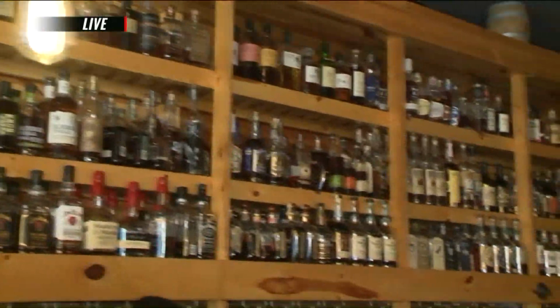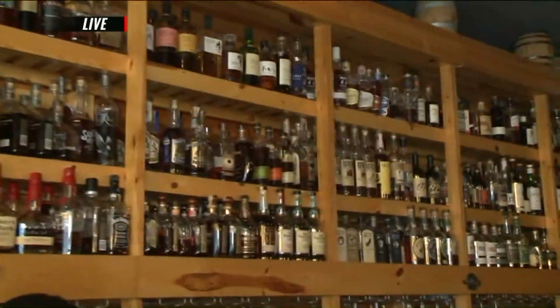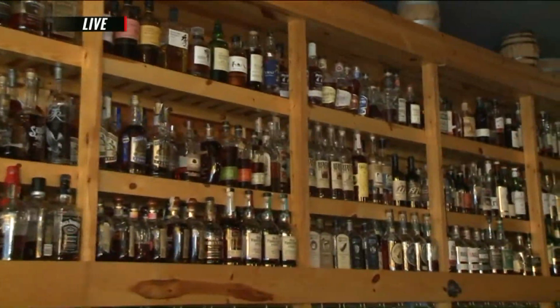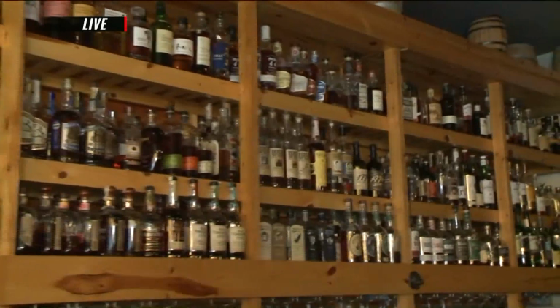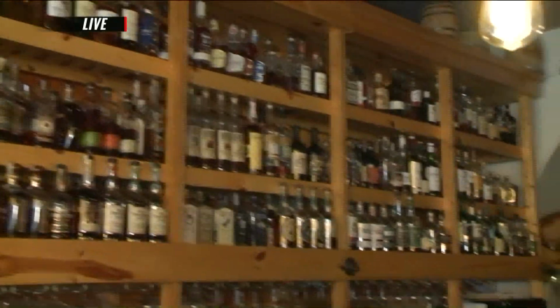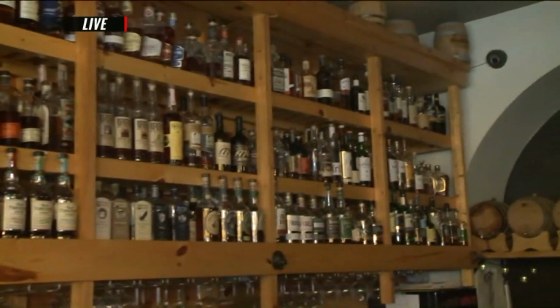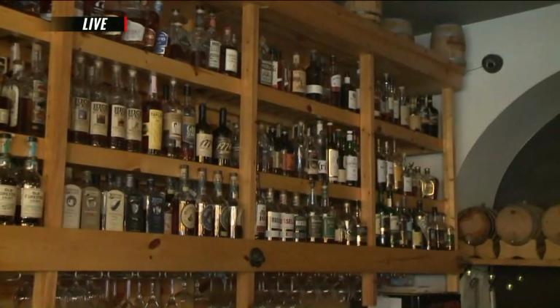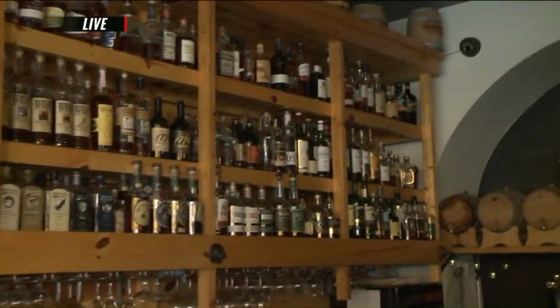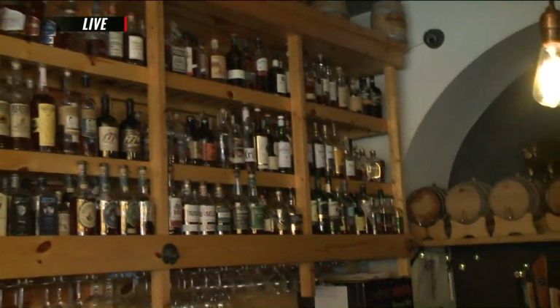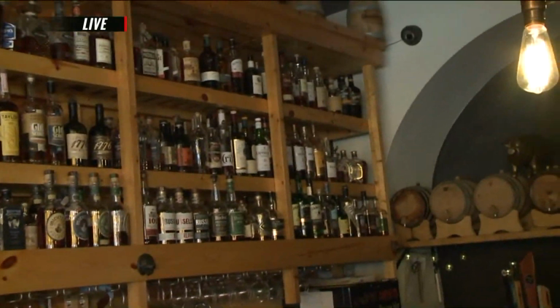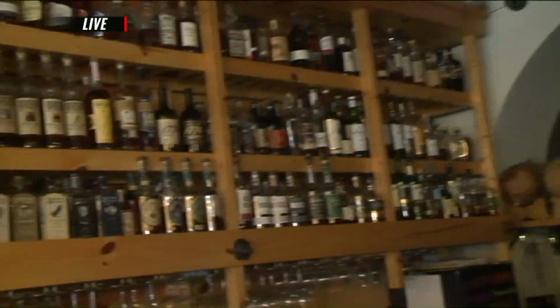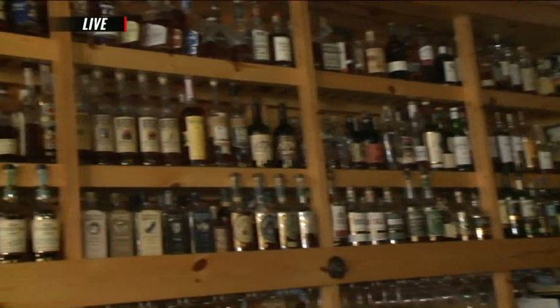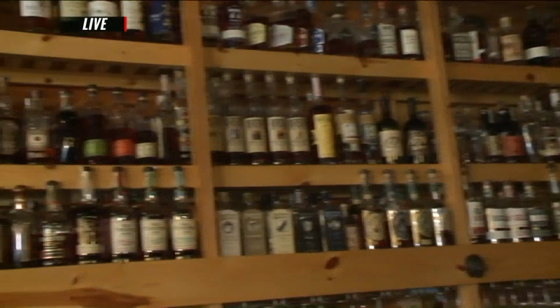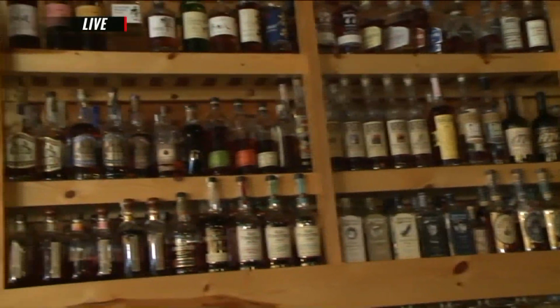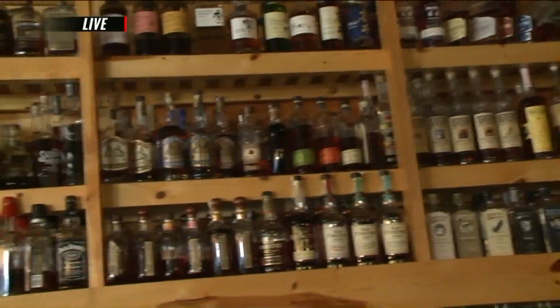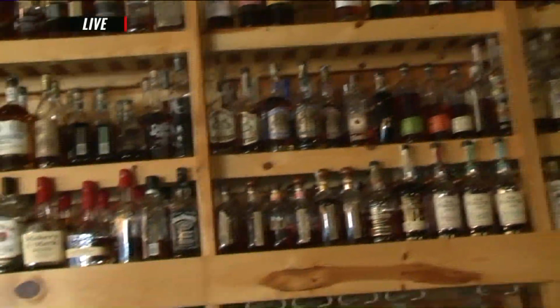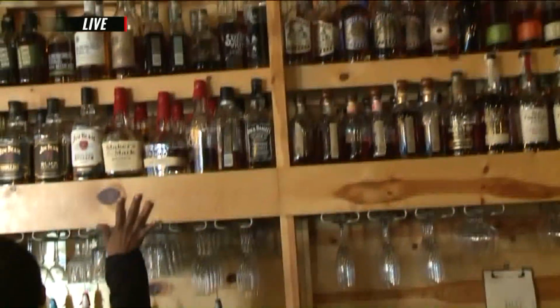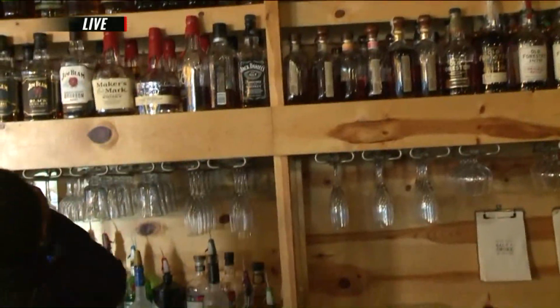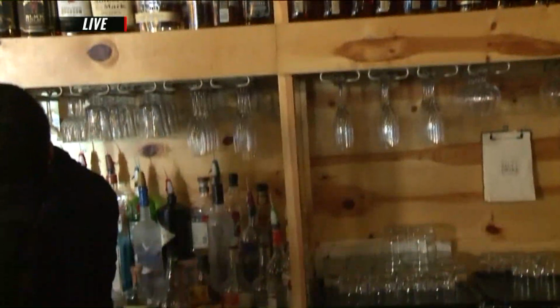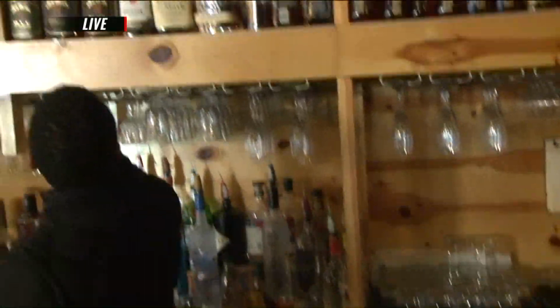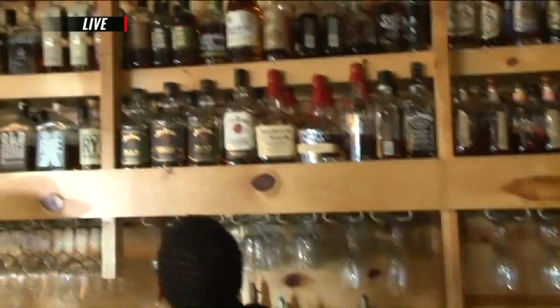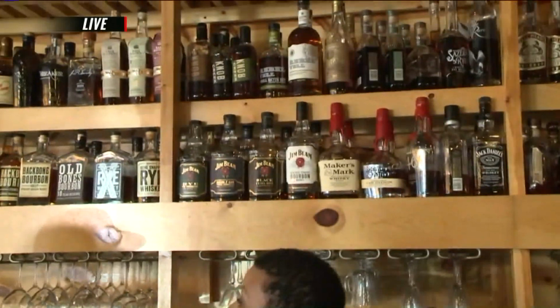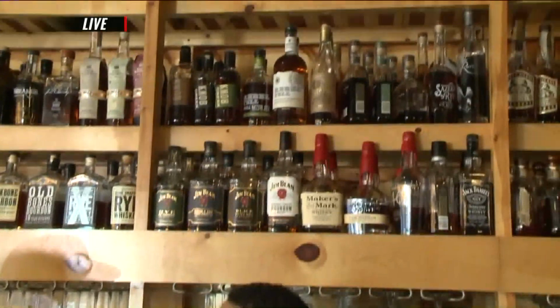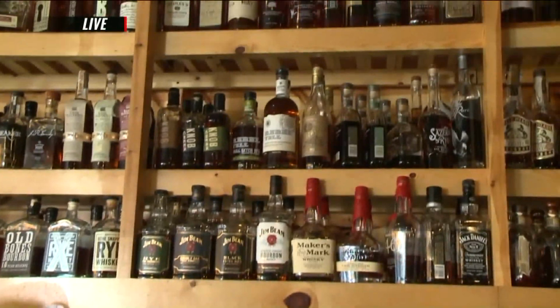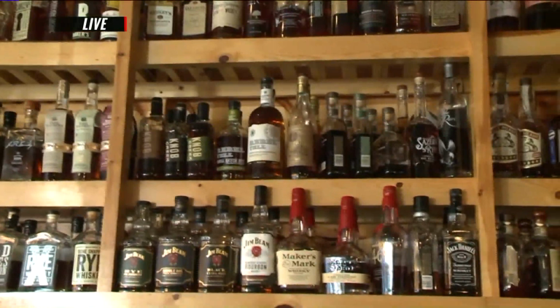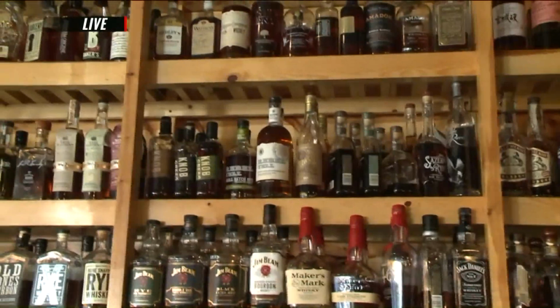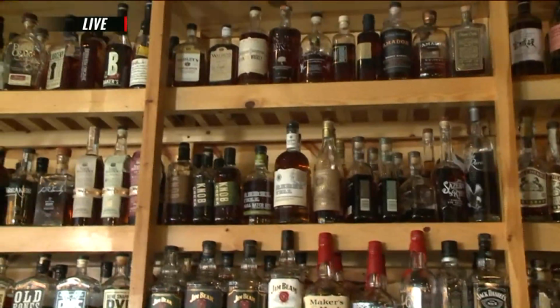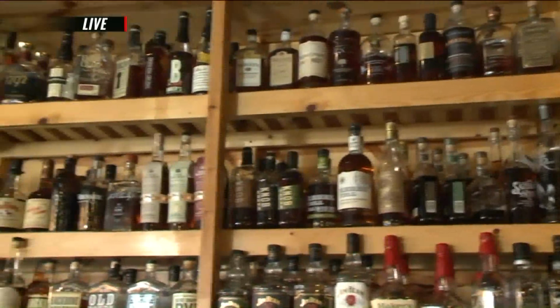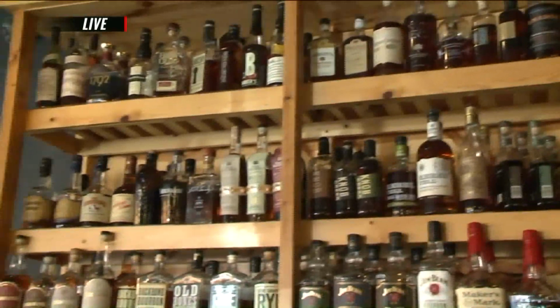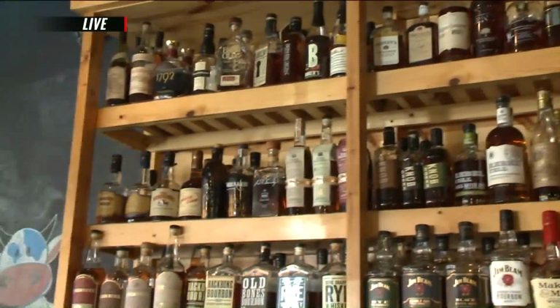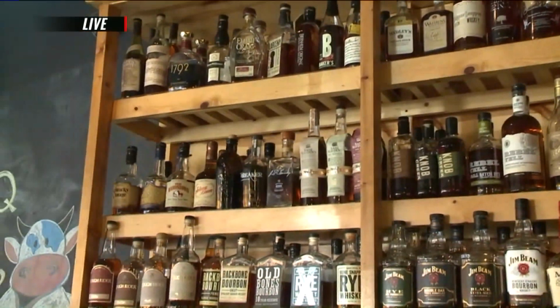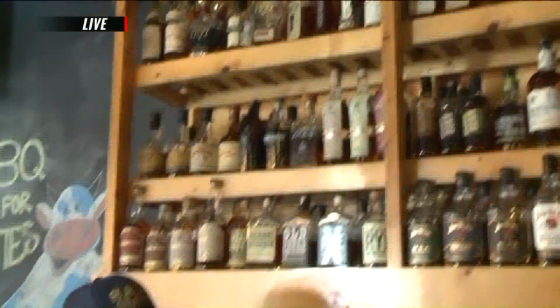You're looking at about 200 different types of whiskey. Now, that's not including the spirits down below — these are just the whiskey. It's a little chilly outside, some people are fighting some colds. Which one of these would you recommend for a hot toddy?